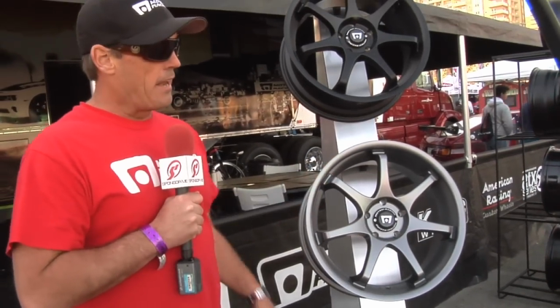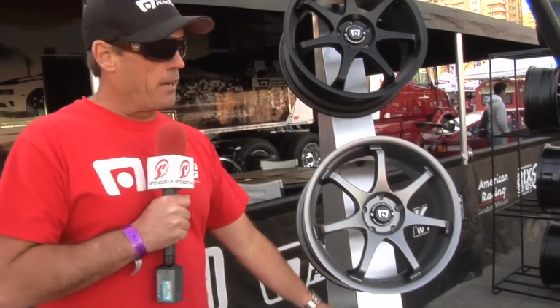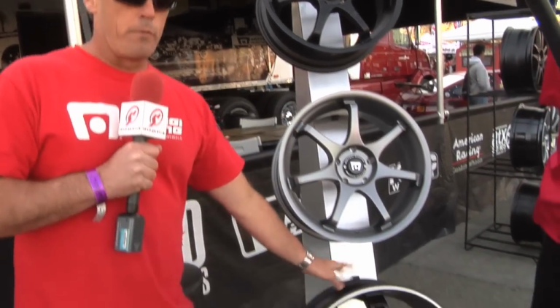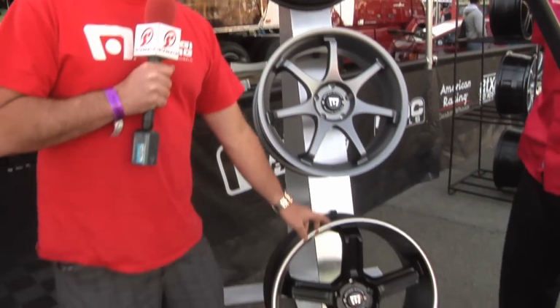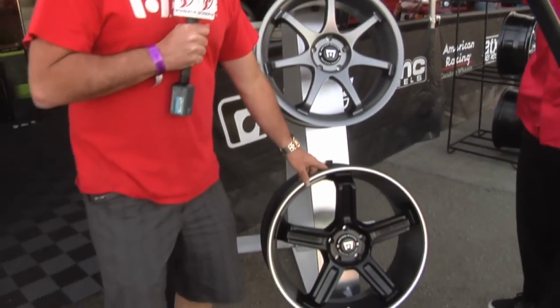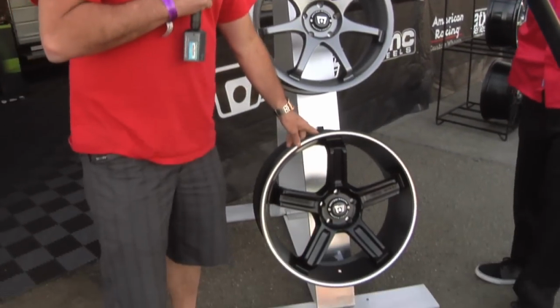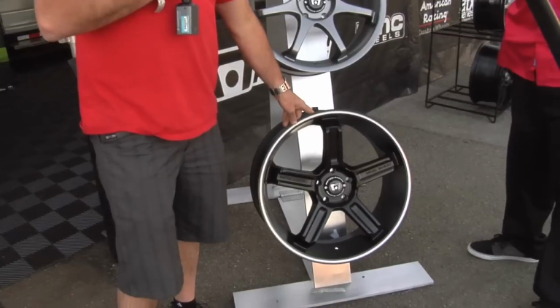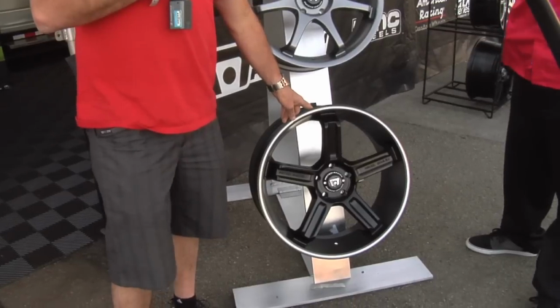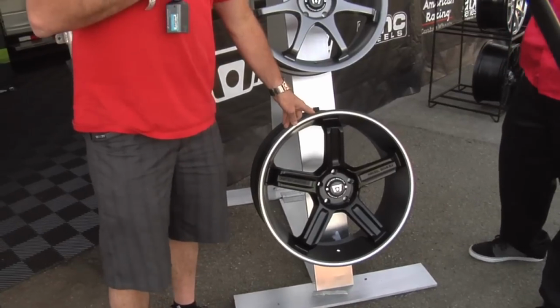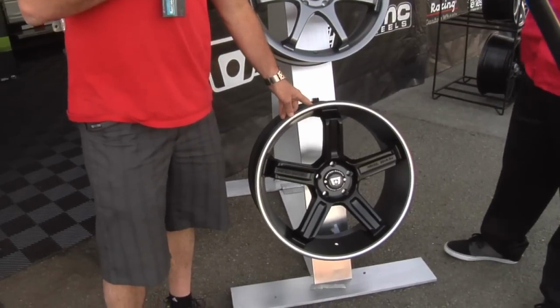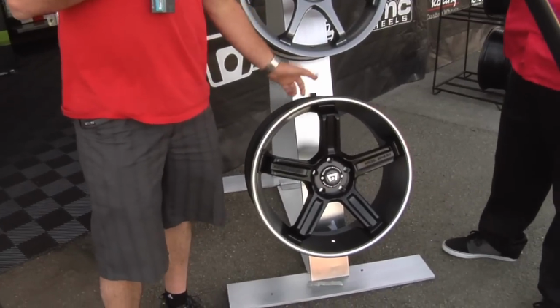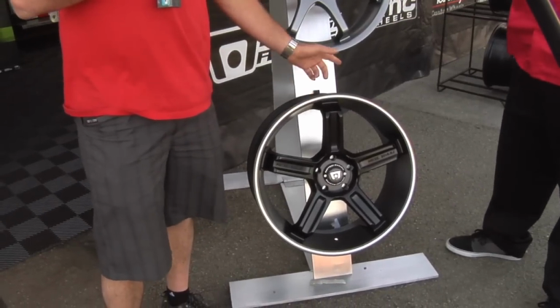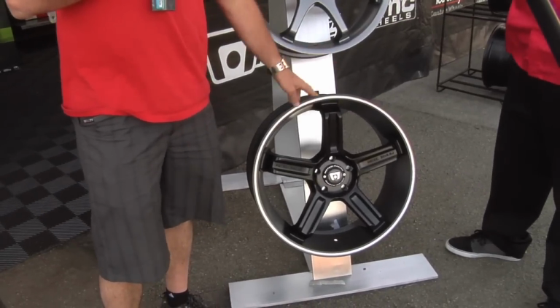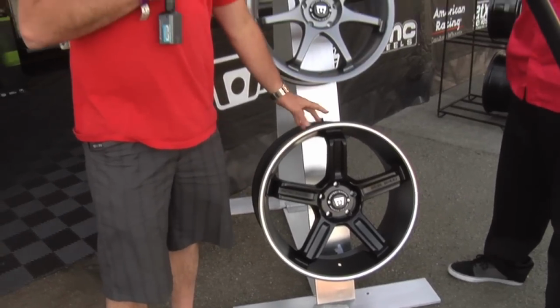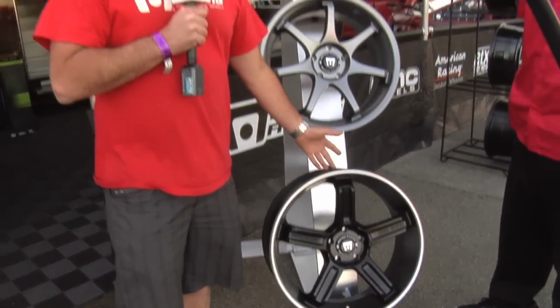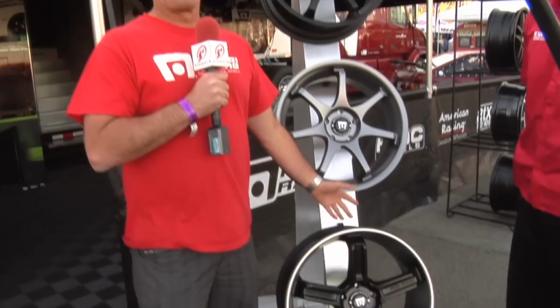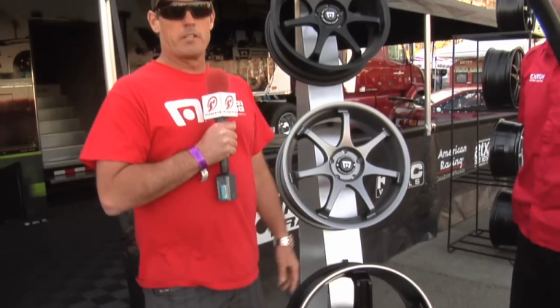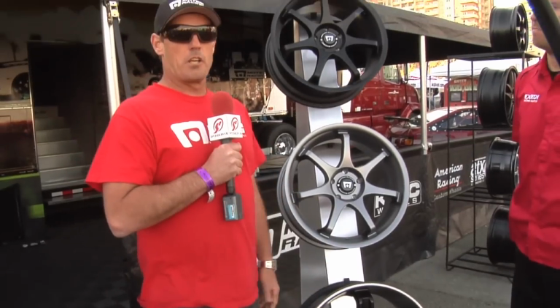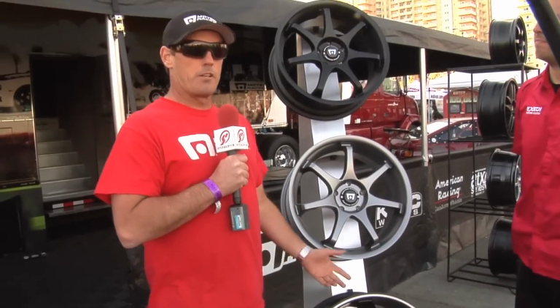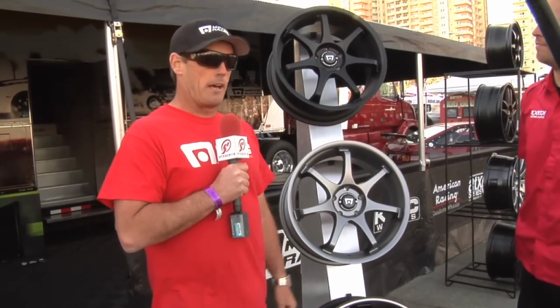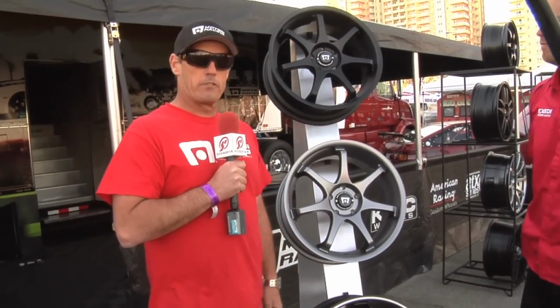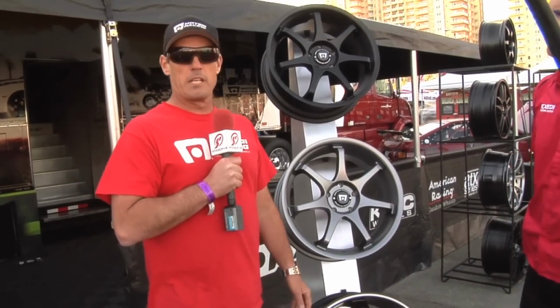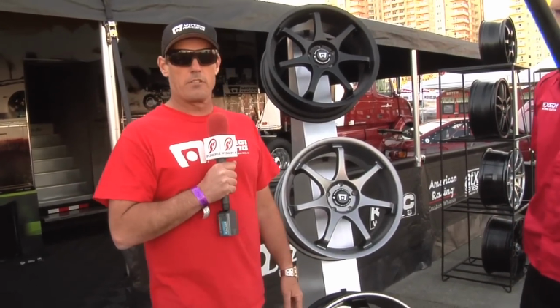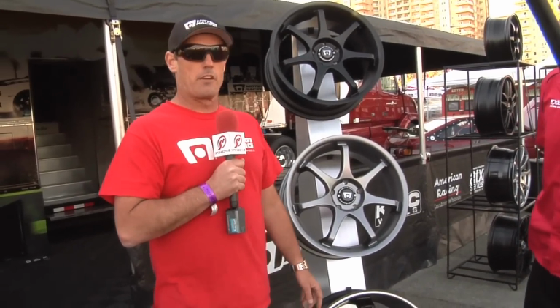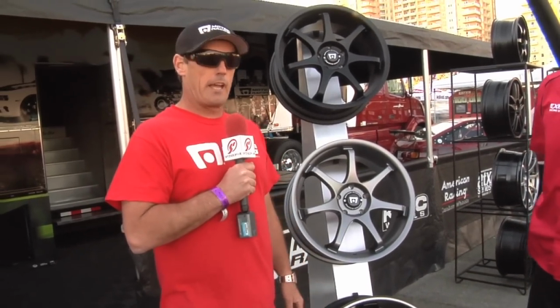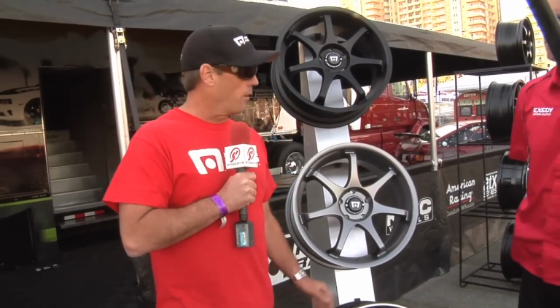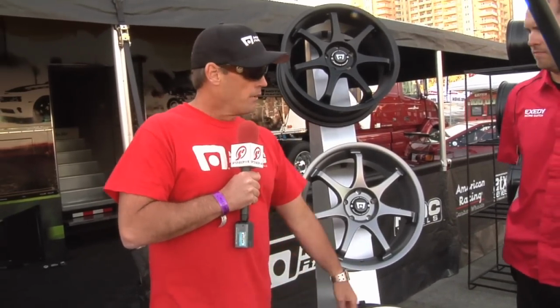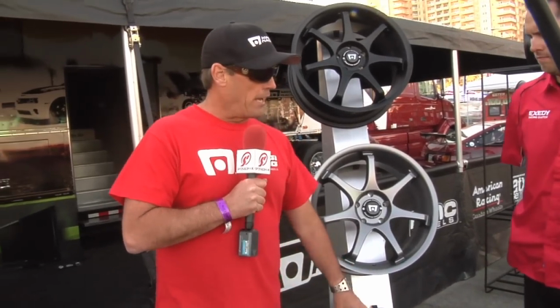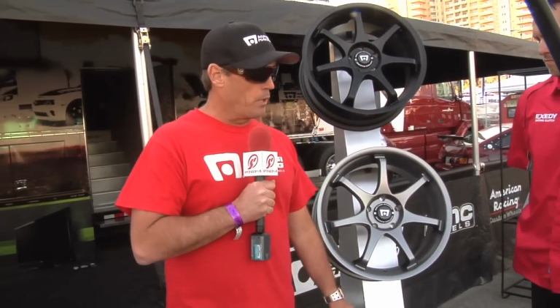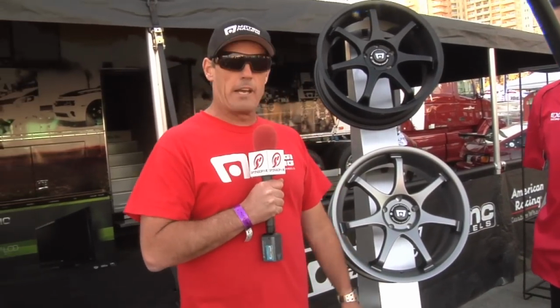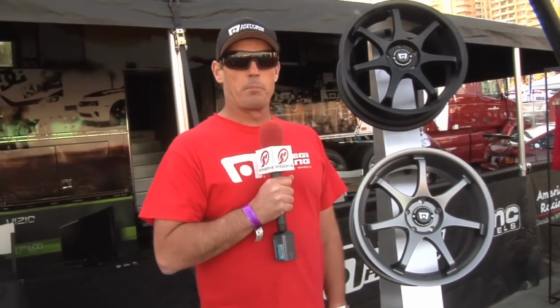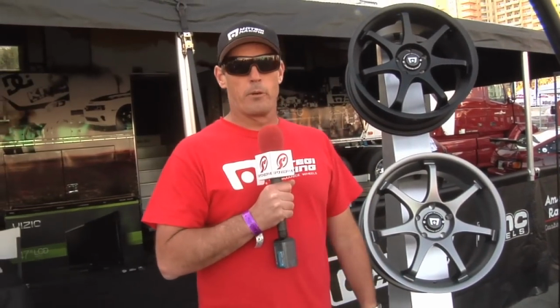Down here, we've got our new style MR125. We do this up to 20 inches, and this will fit on the GTRs and some of the Nissans and stuff like that — really nice wheel. It's got a nice deep lip to it.